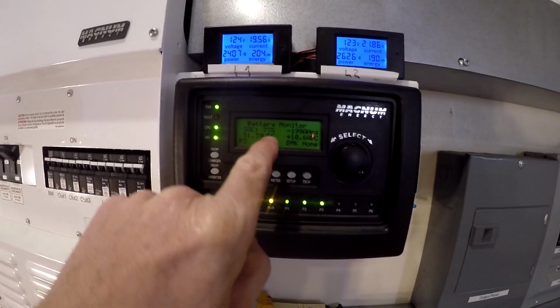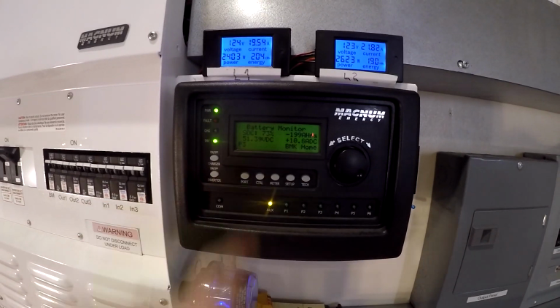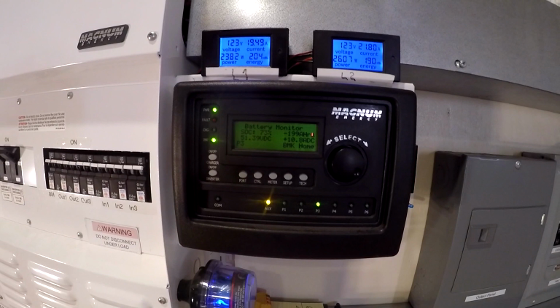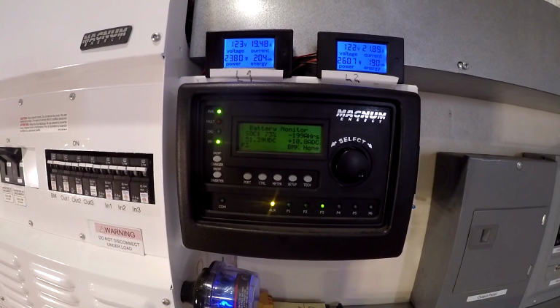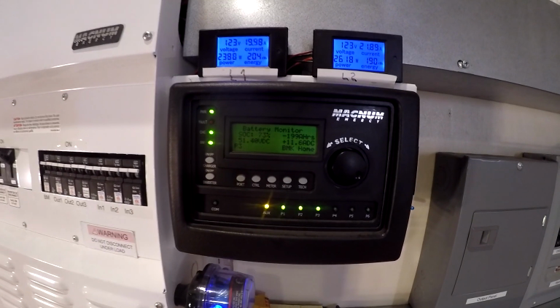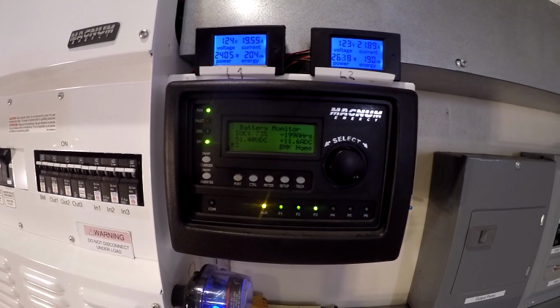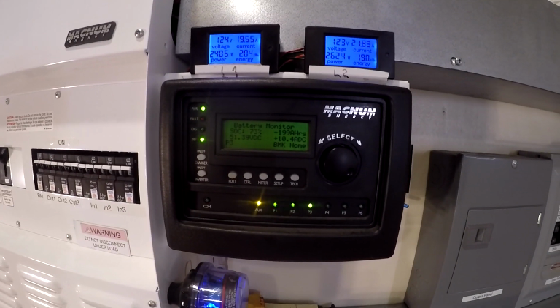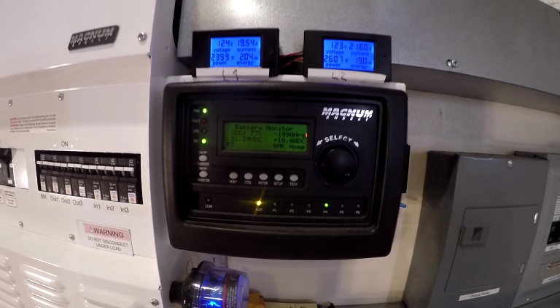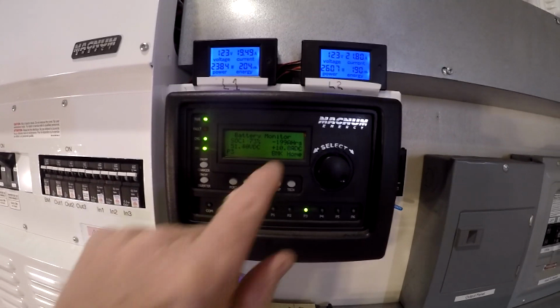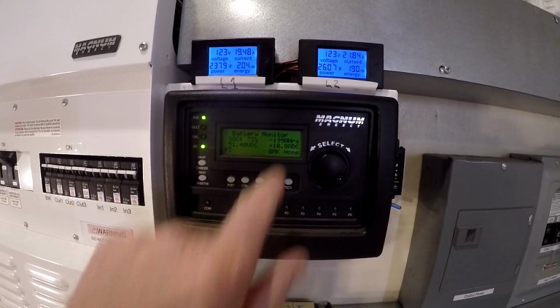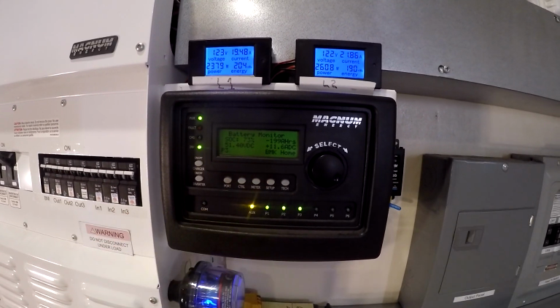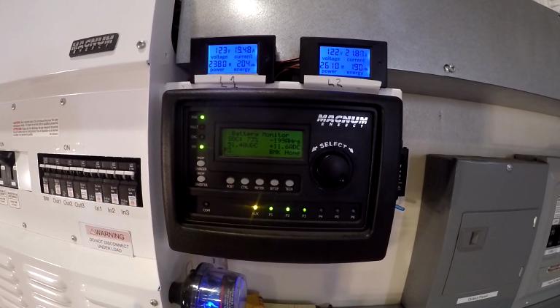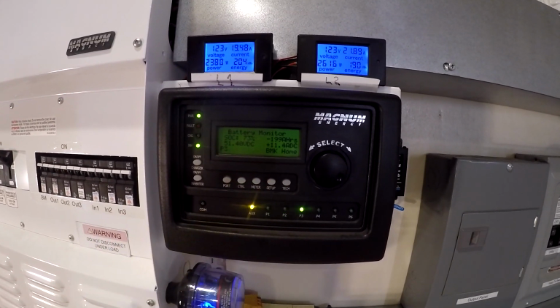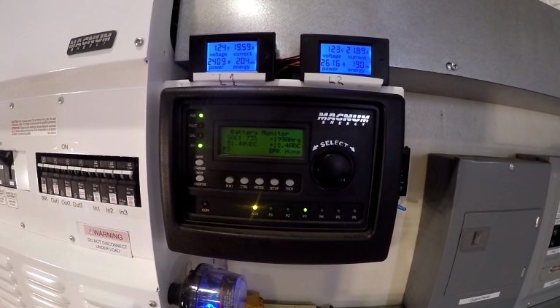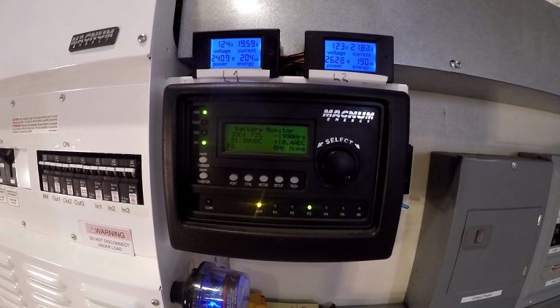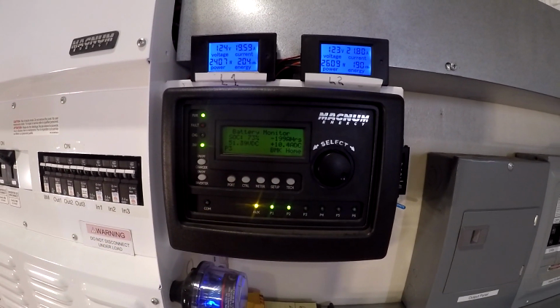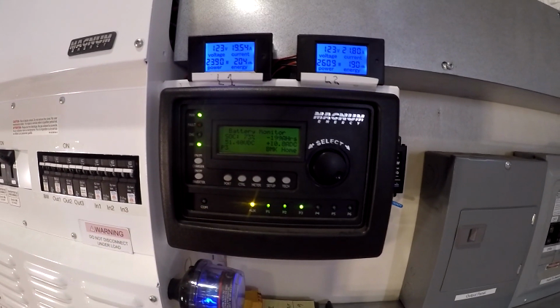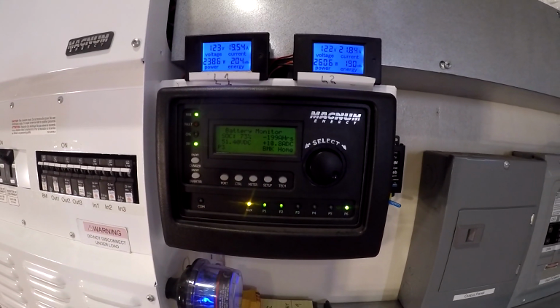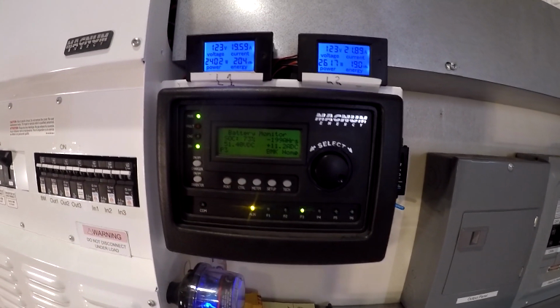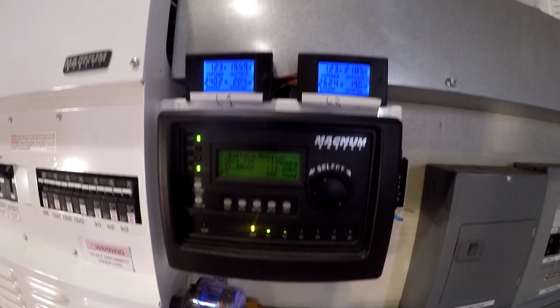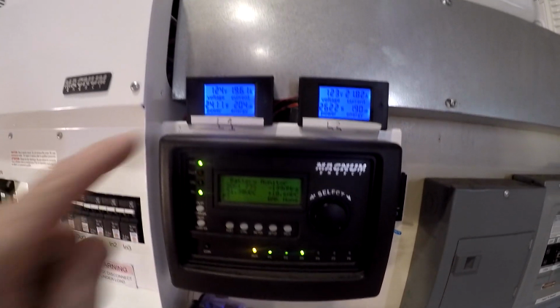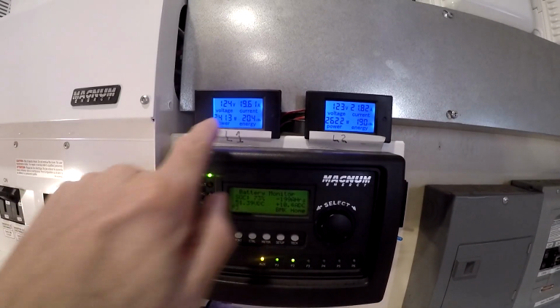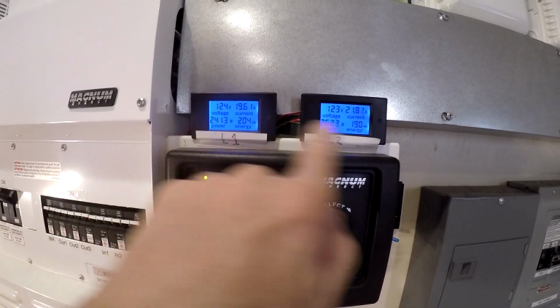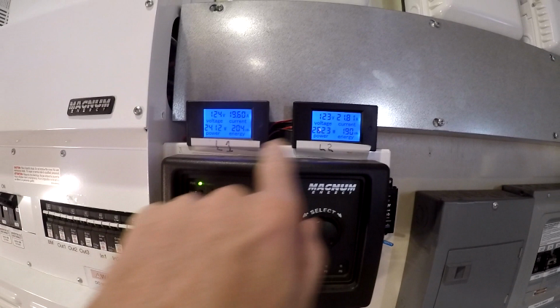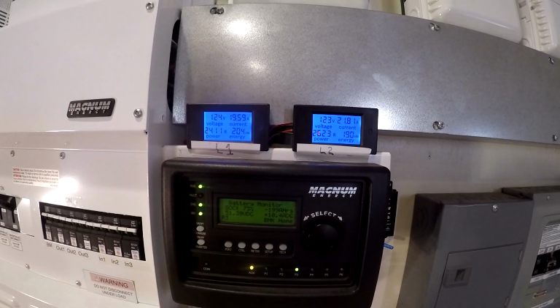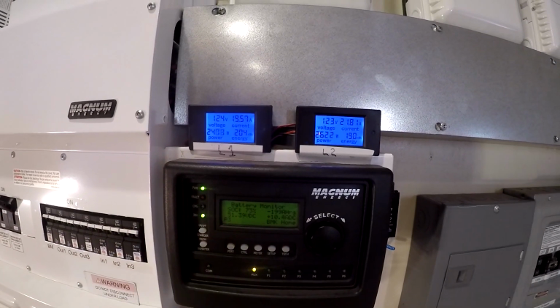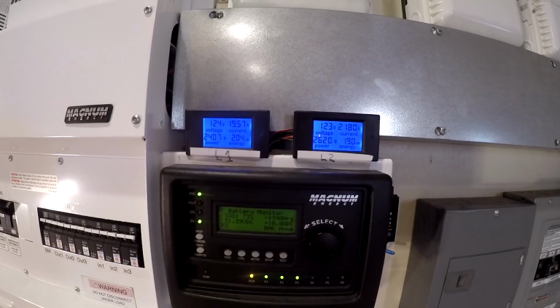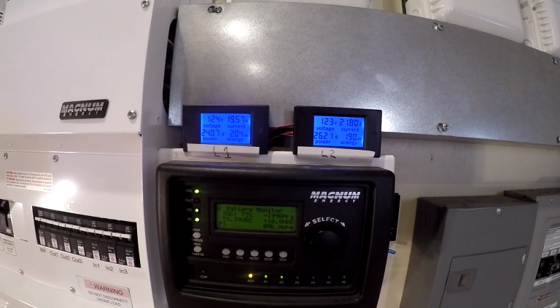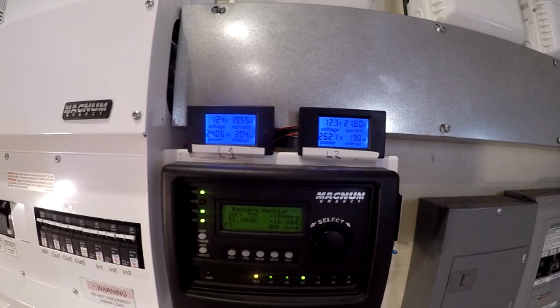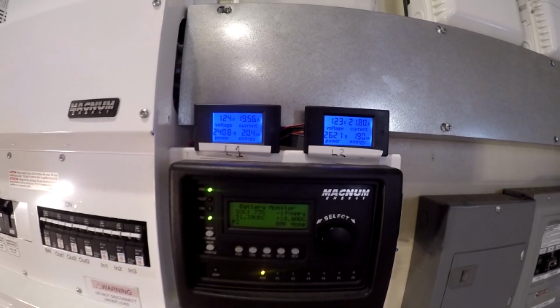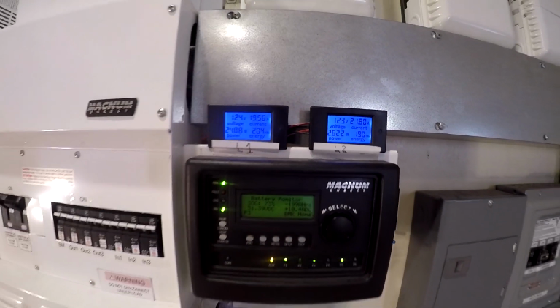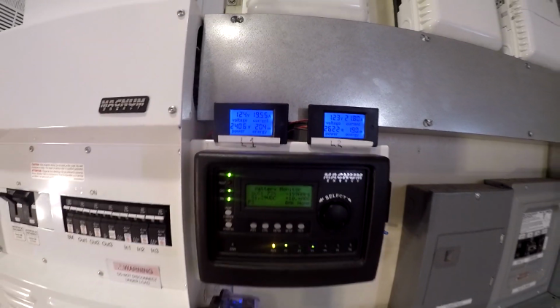We're at 73% state of charge. We've got 11 amps going into the battery and the house is pulling about 5,000 watts.